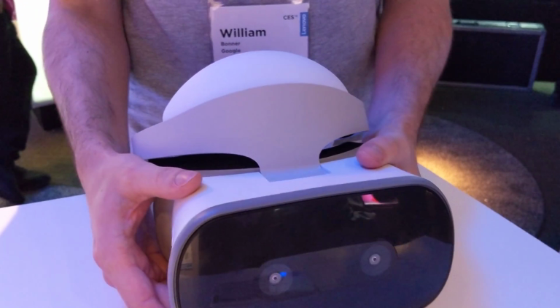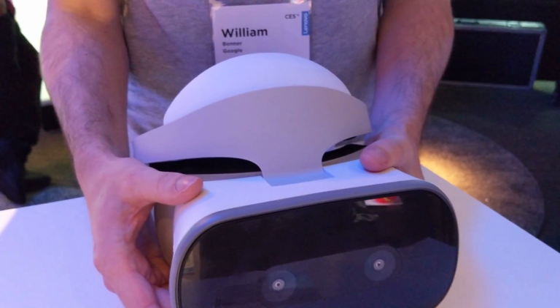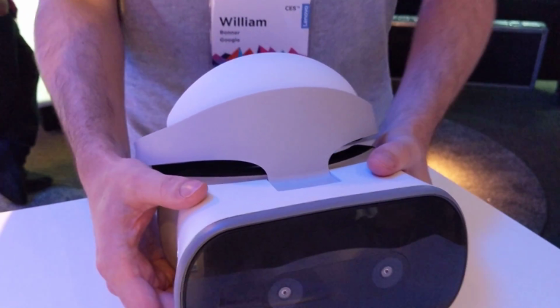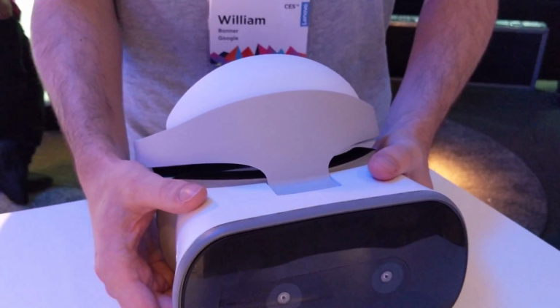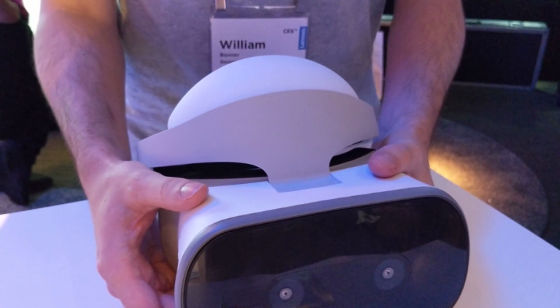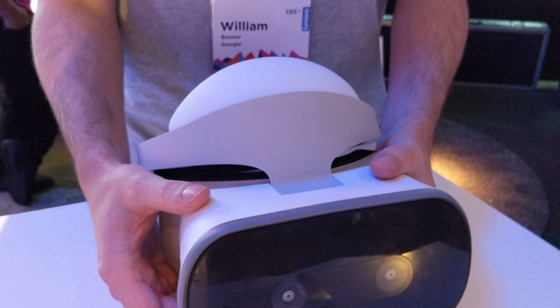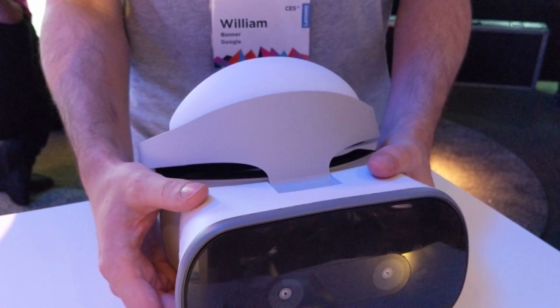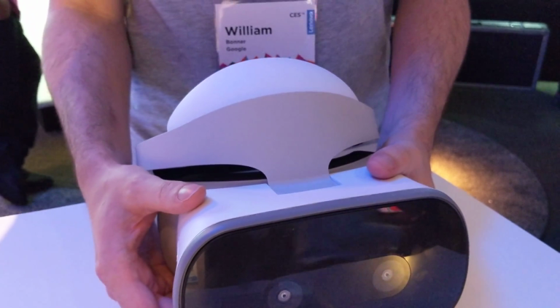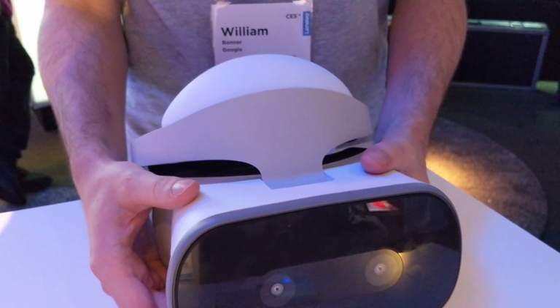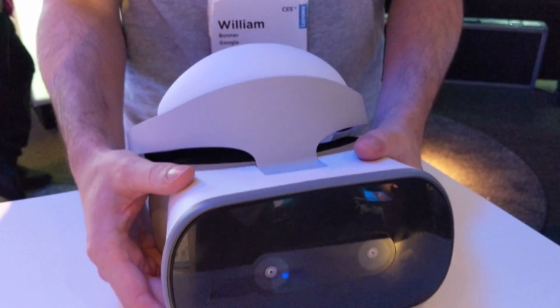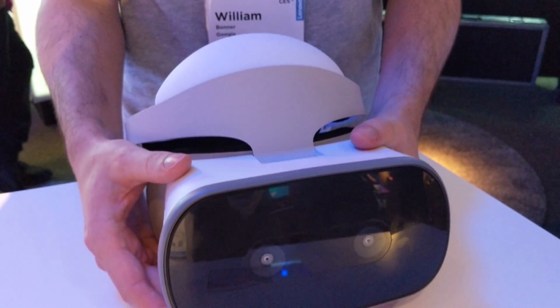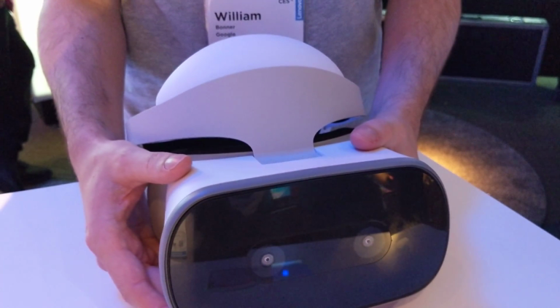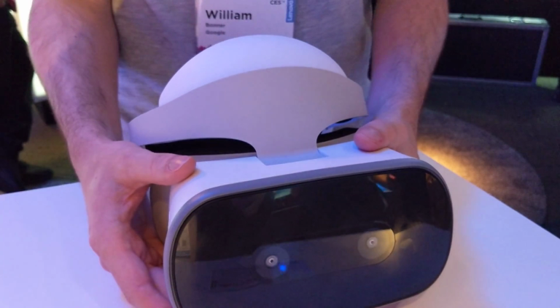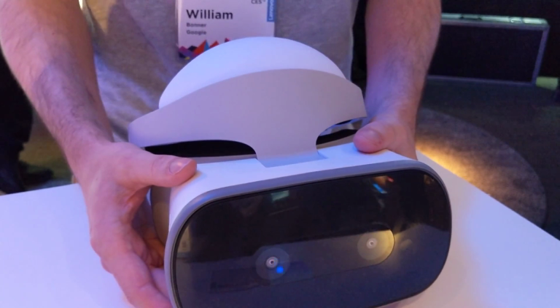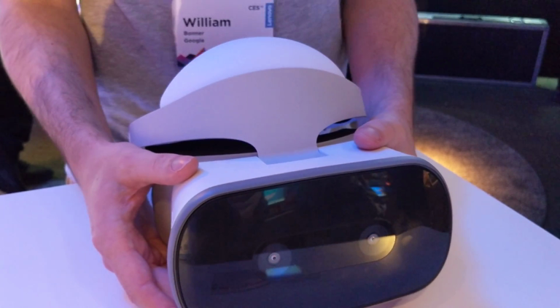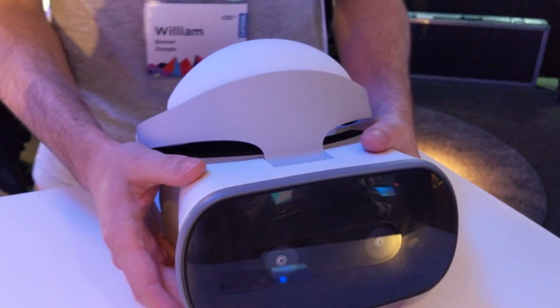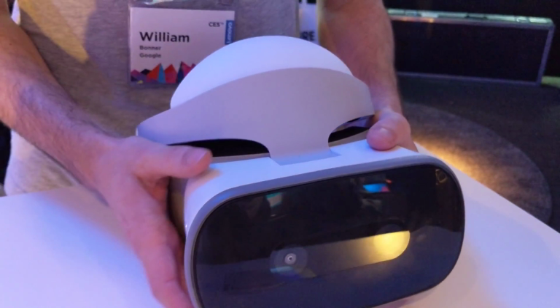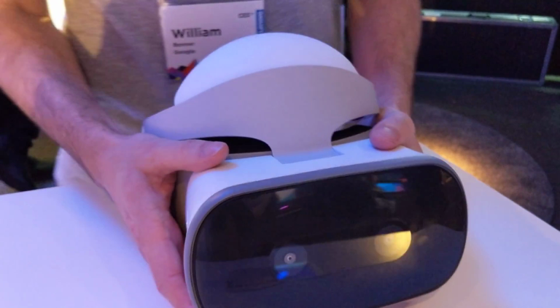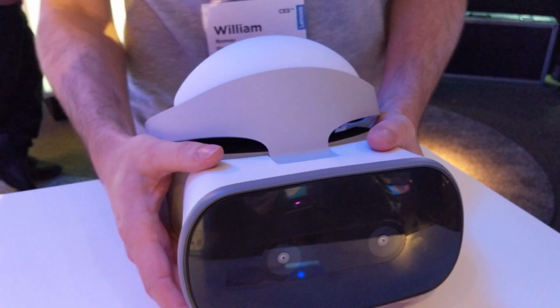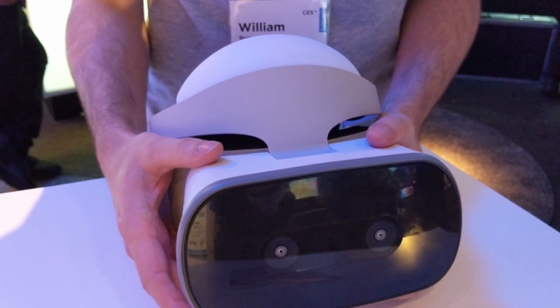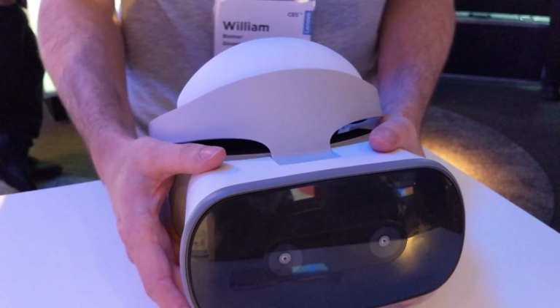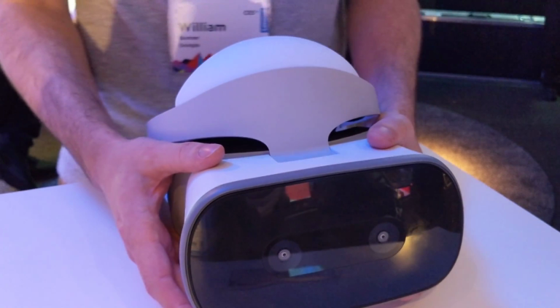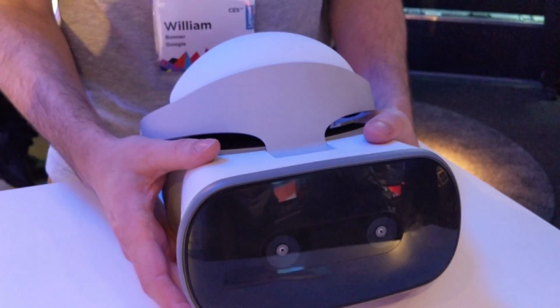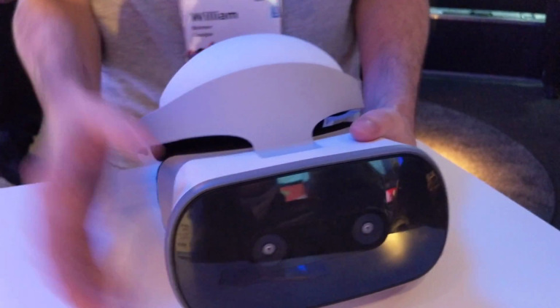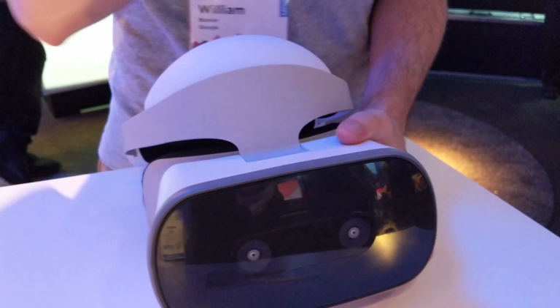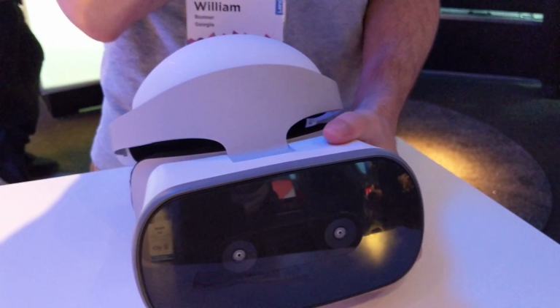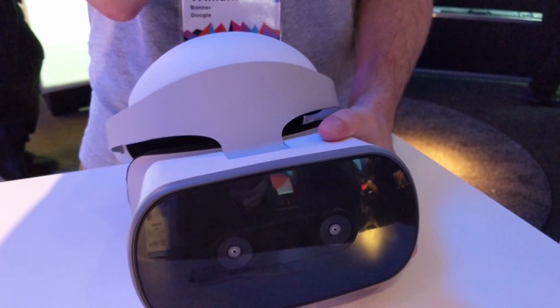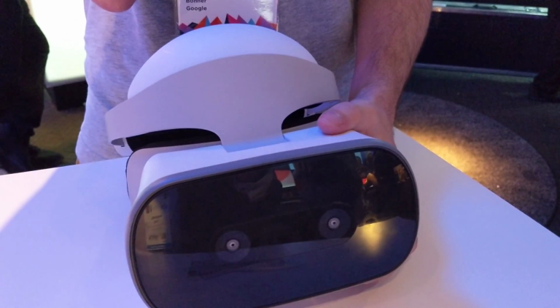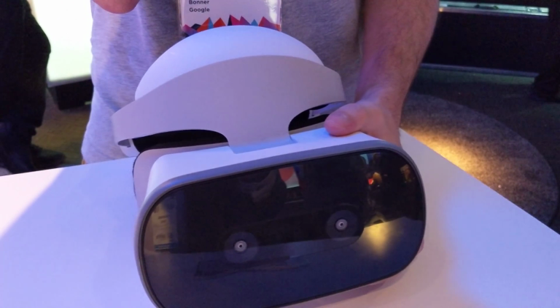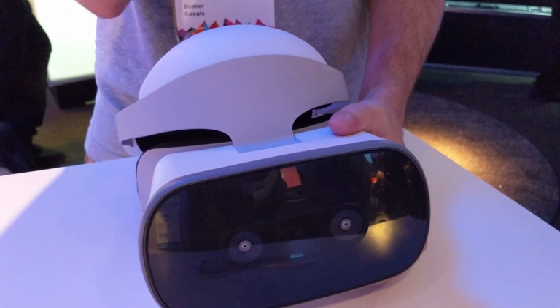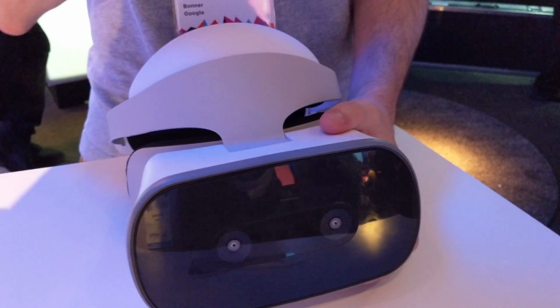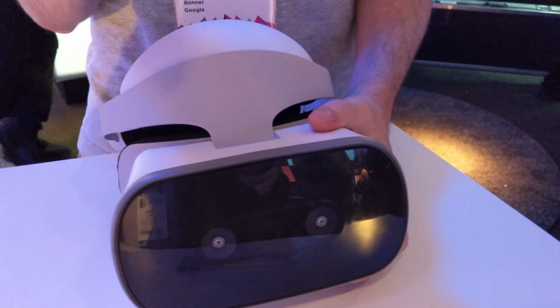That's kind of how people use it too. Unplugged, I felt comfortable running these for at least an hour, hour and a half, and we're not done optimizing it. So take that as a ballpark, not as gospel.